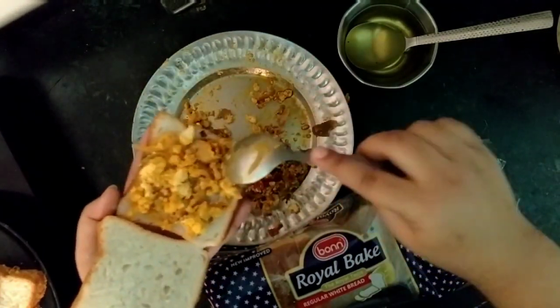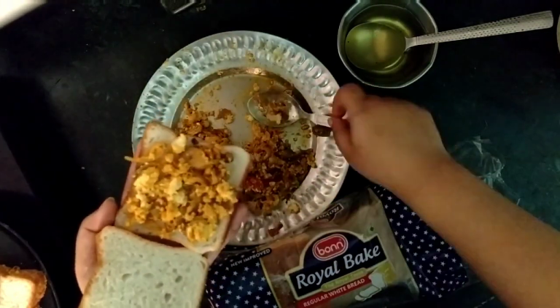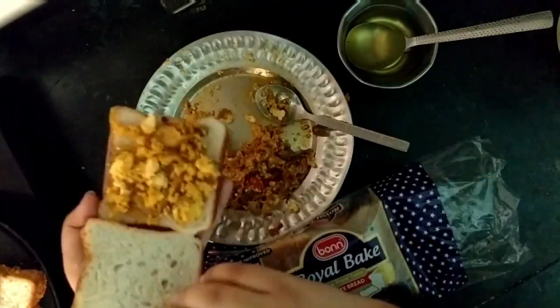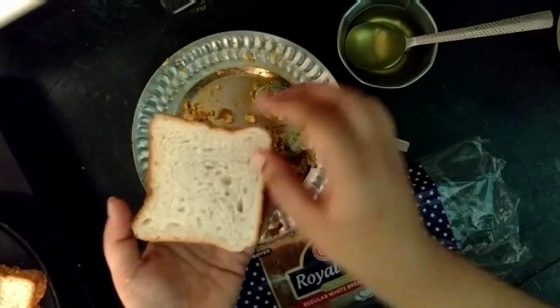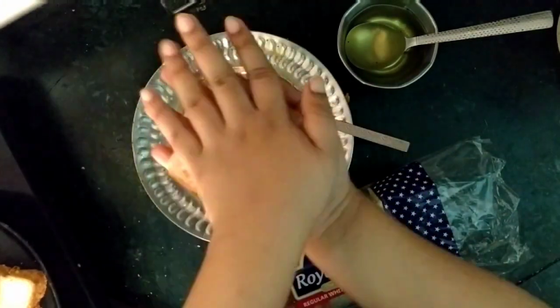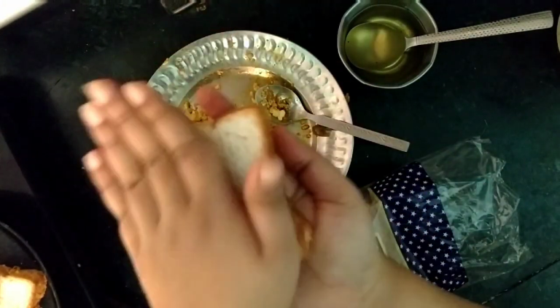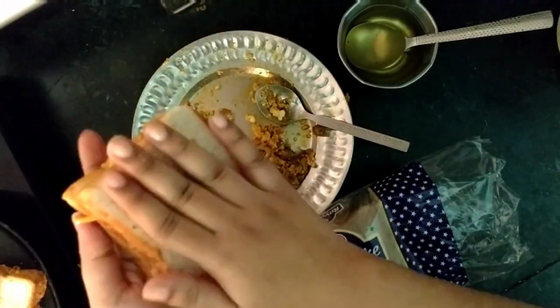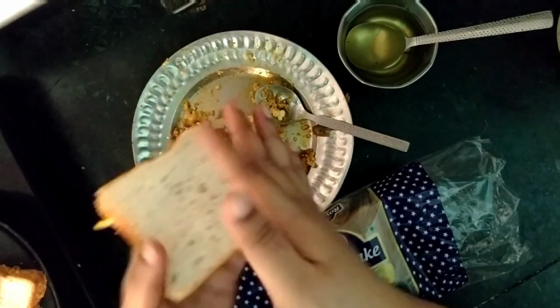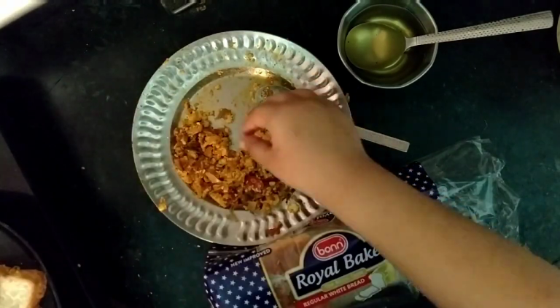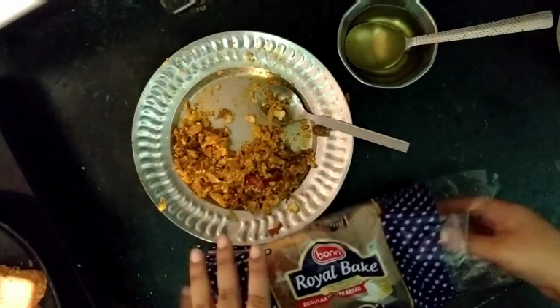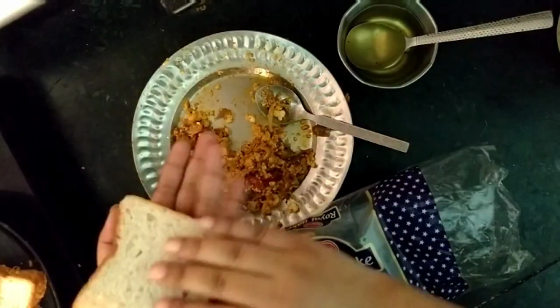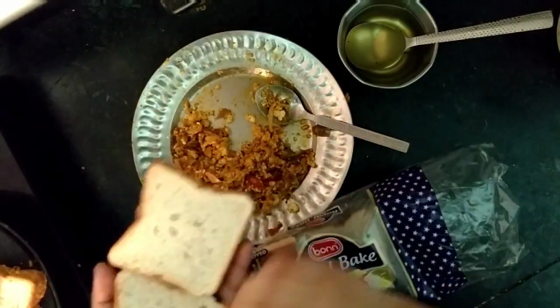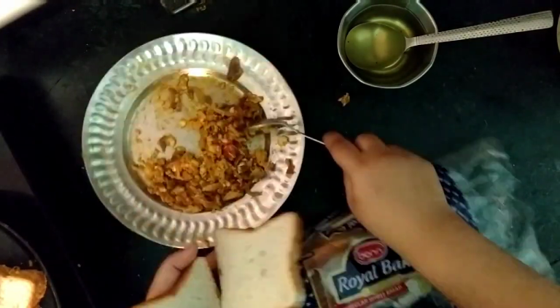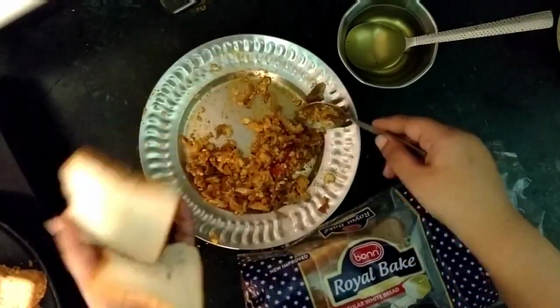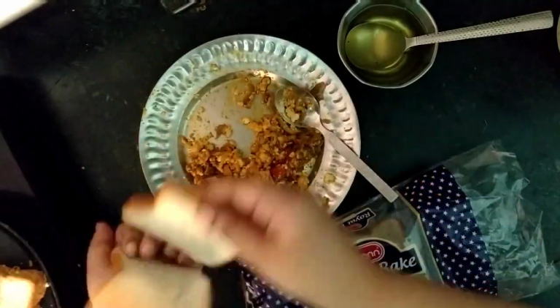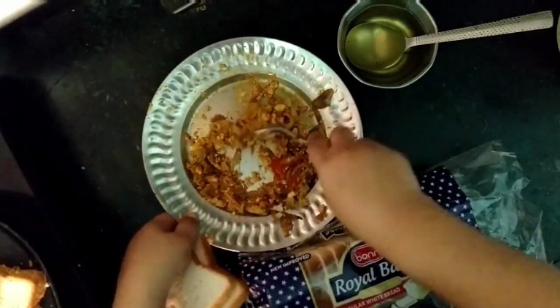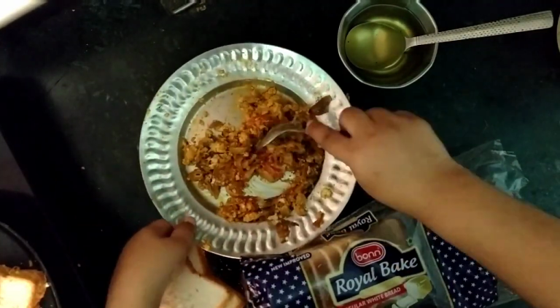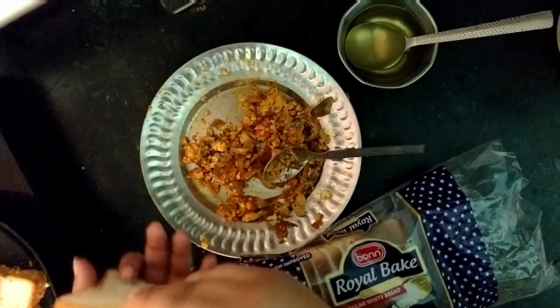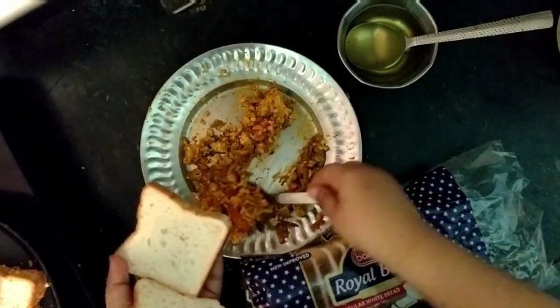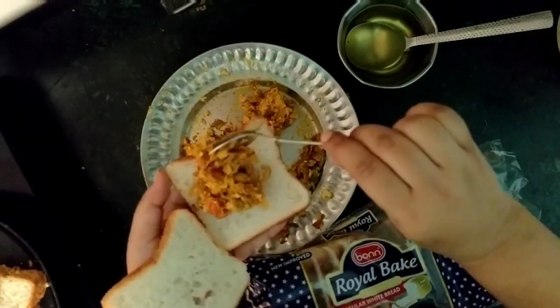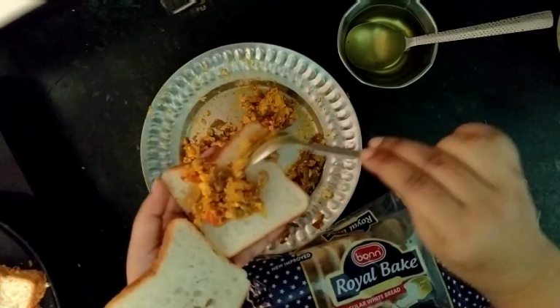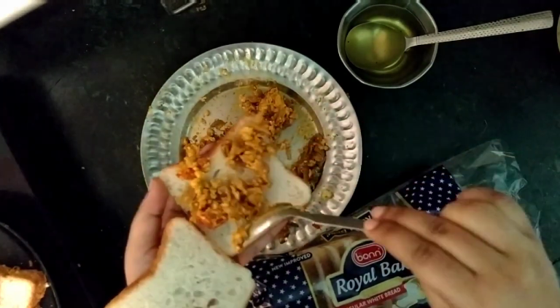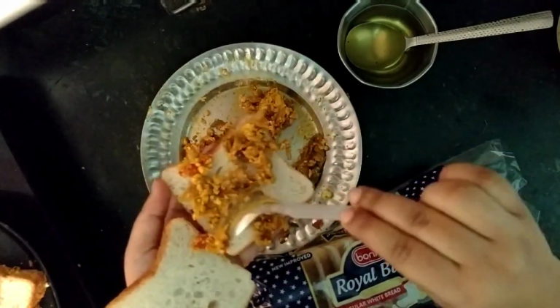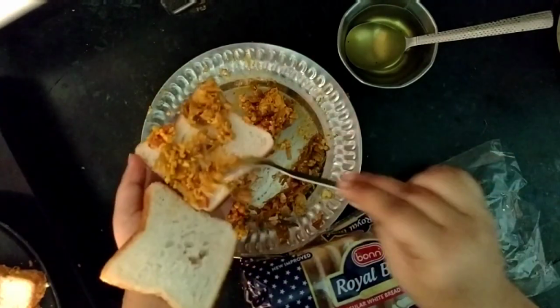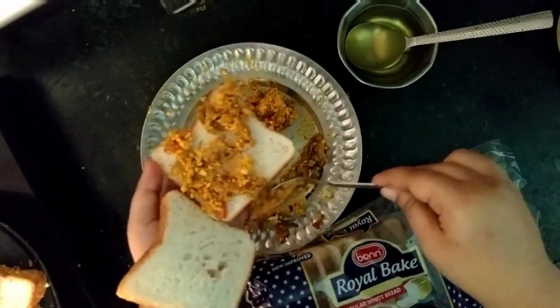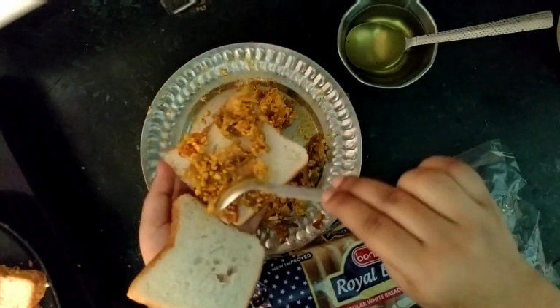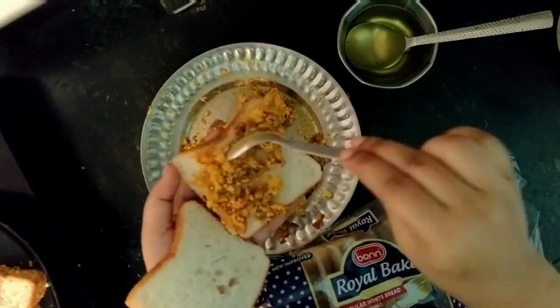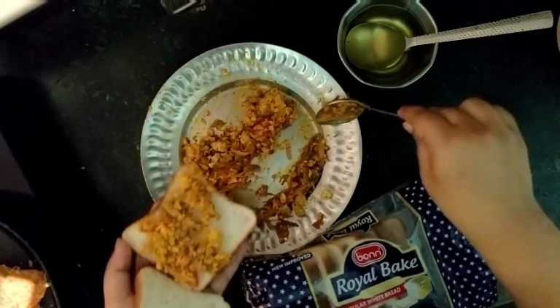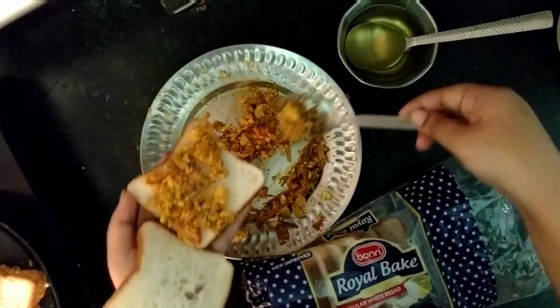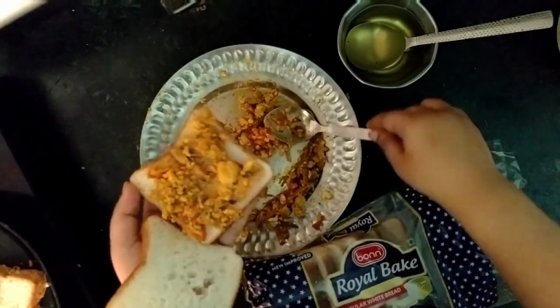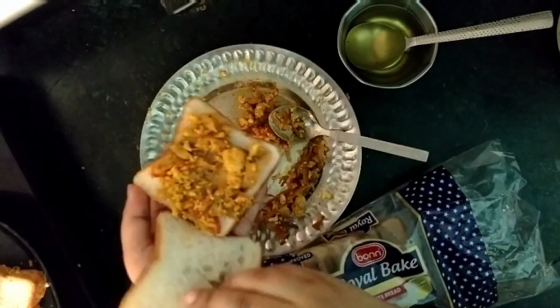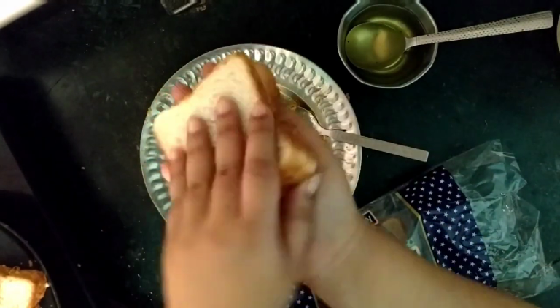Just as we make paratha, if you eat it like that, it is very tasty. I also make it a lot of times — it is very delicious.